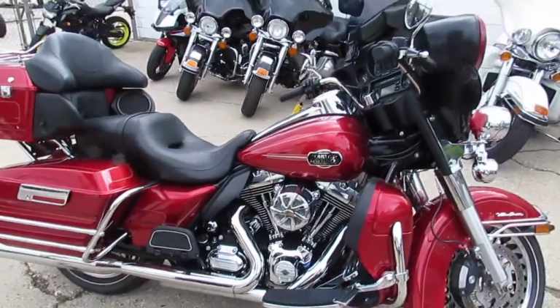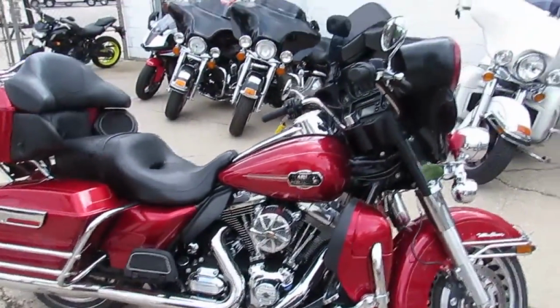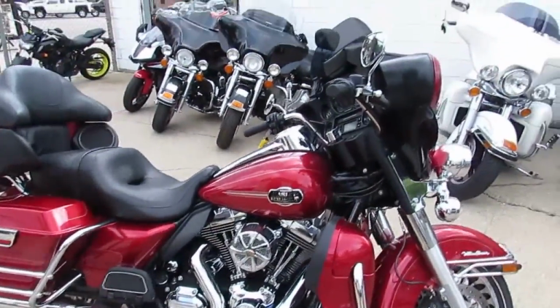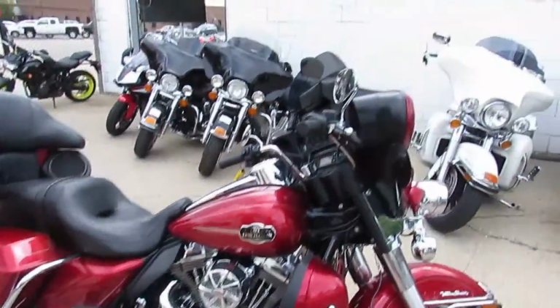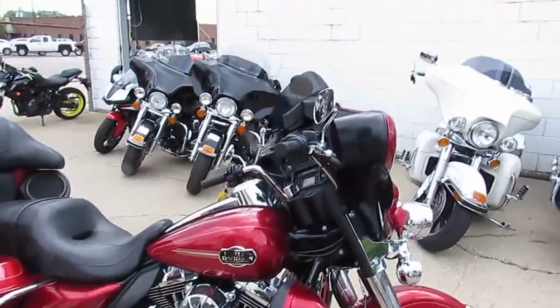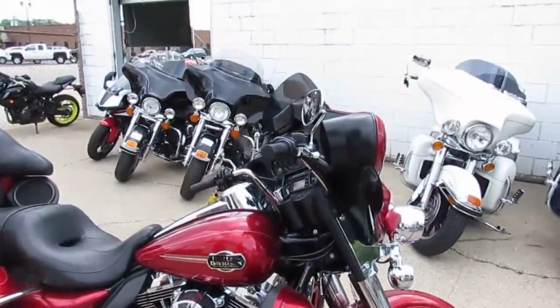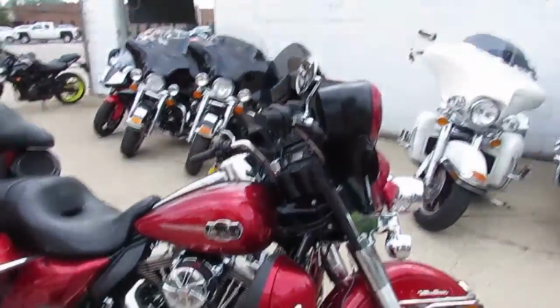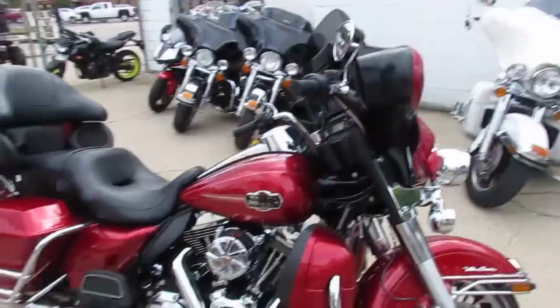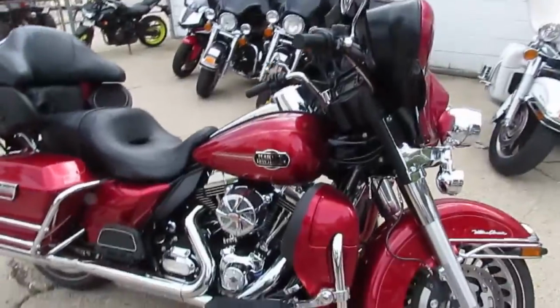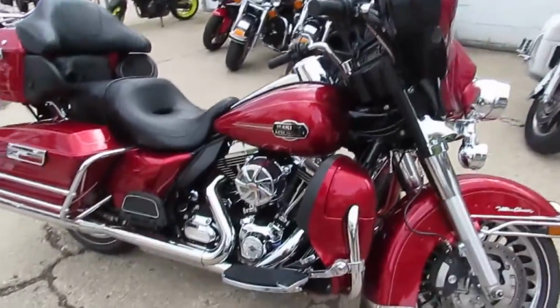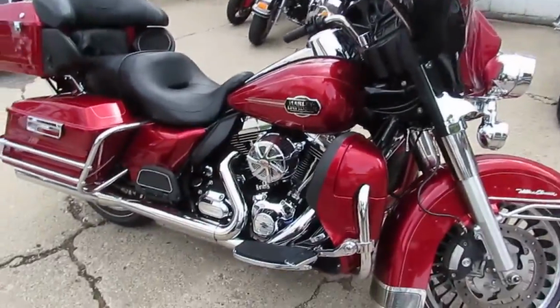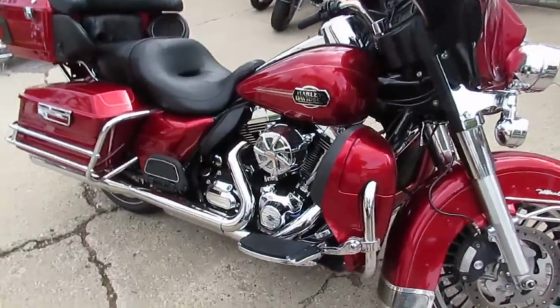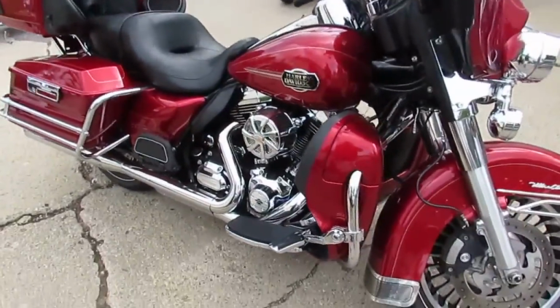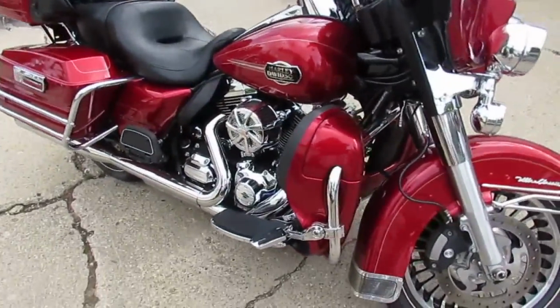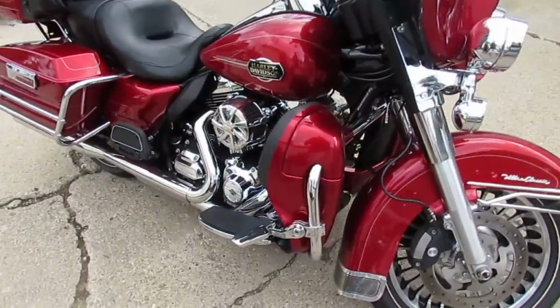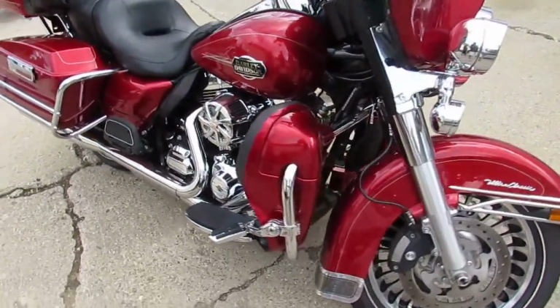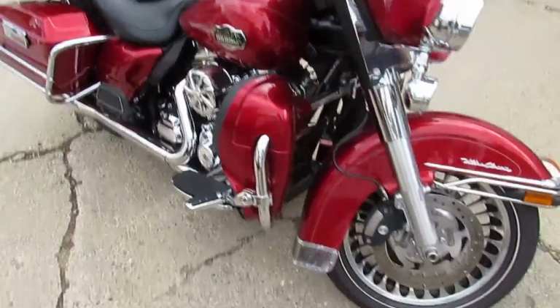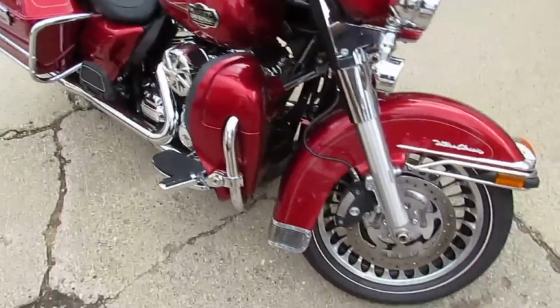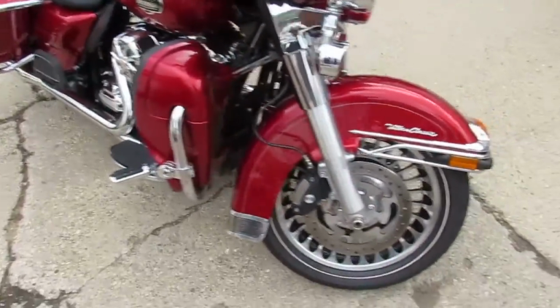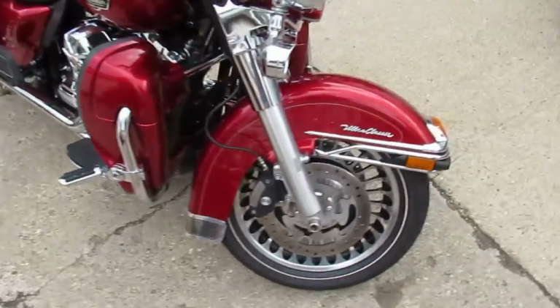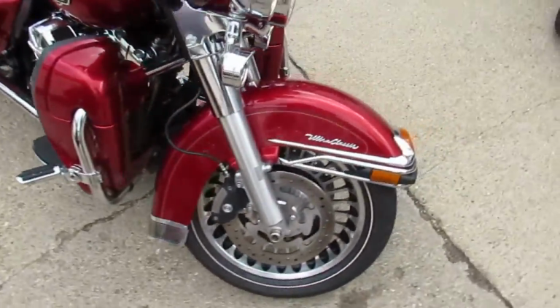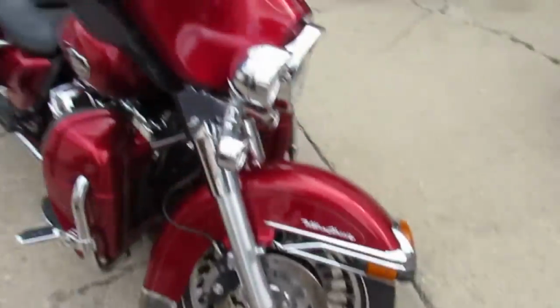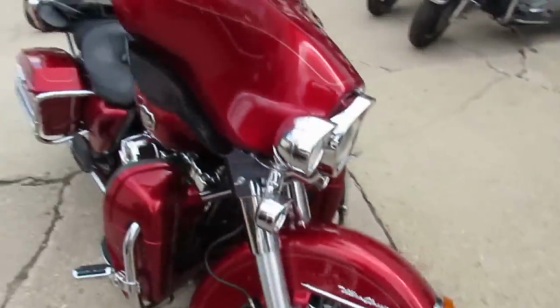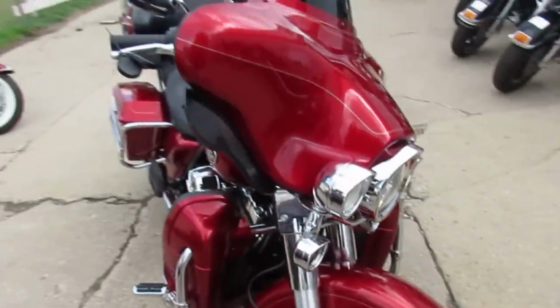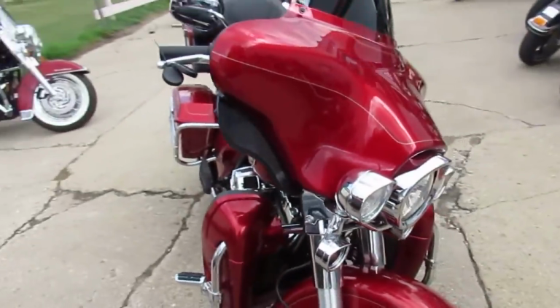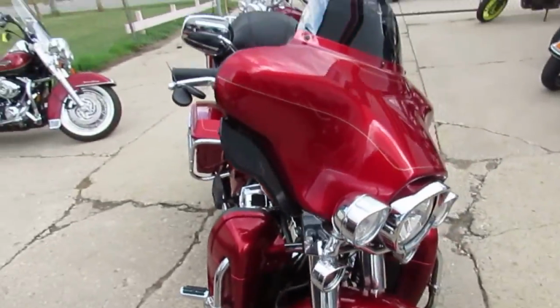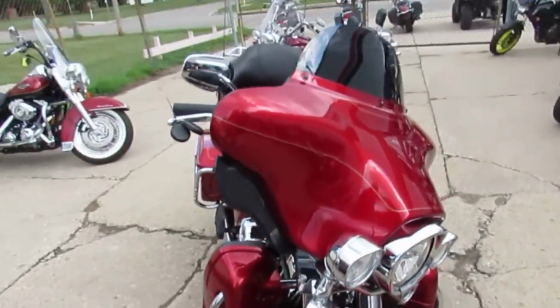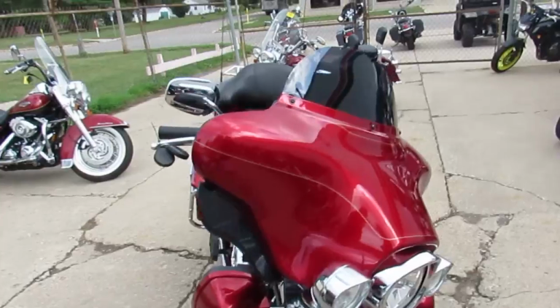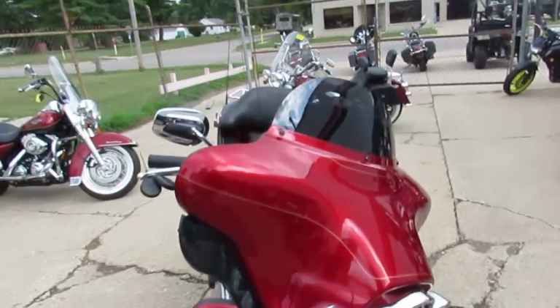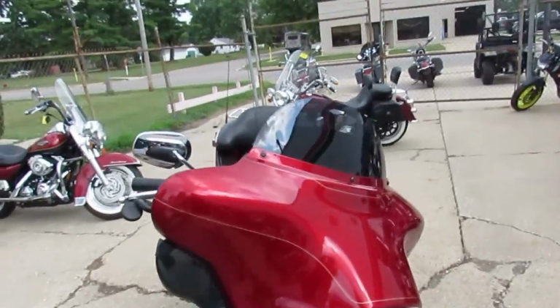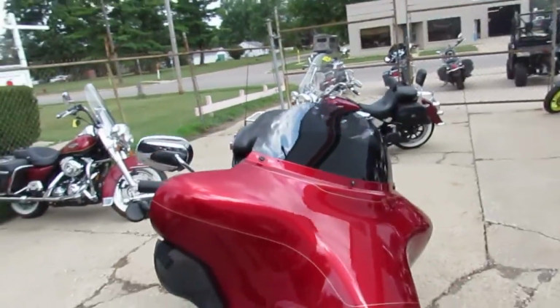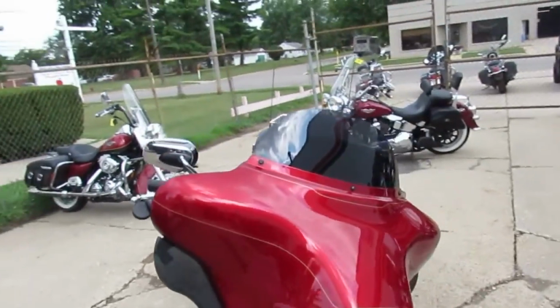It's got a Screaming Eagle air cleaner. It comes with the Garmin and the headsets. This one is set up to hit the open road guys — you can crank up the tunes and enjoy the ride.